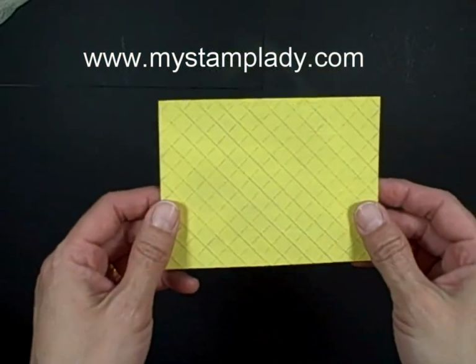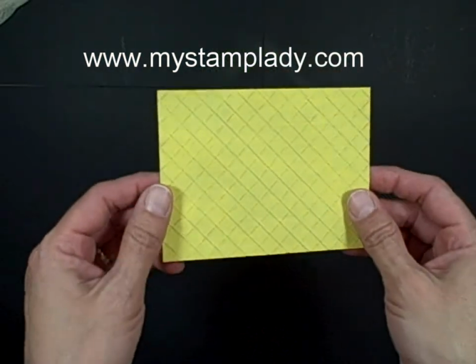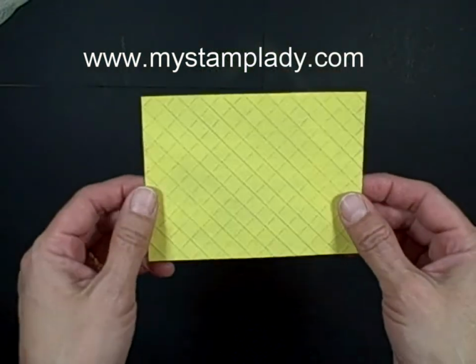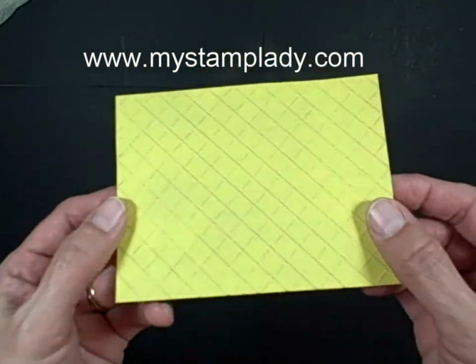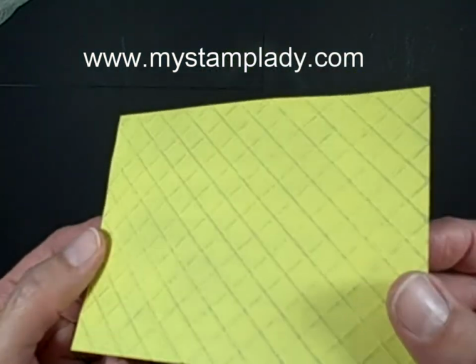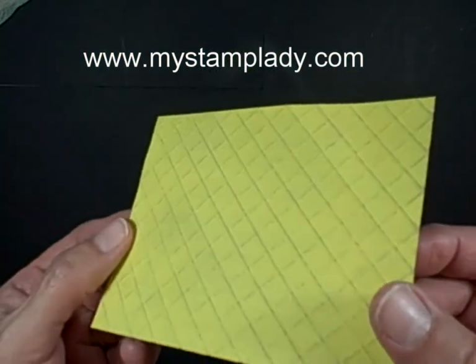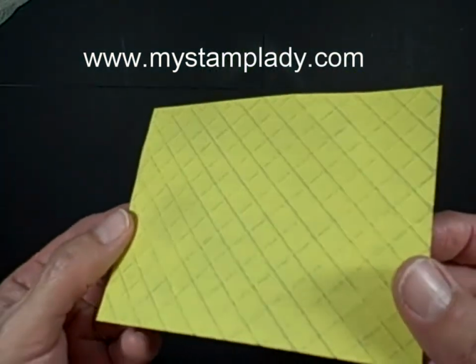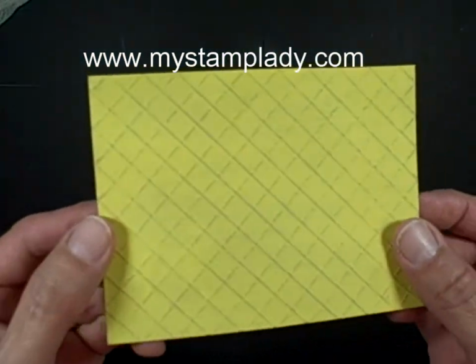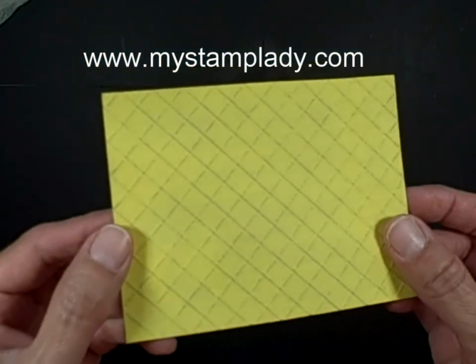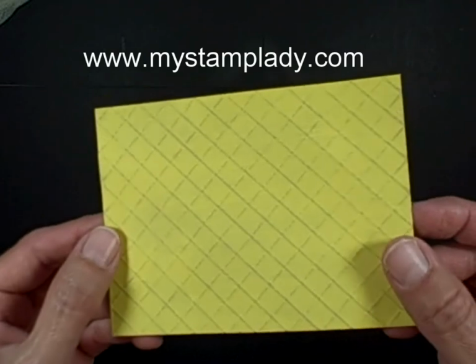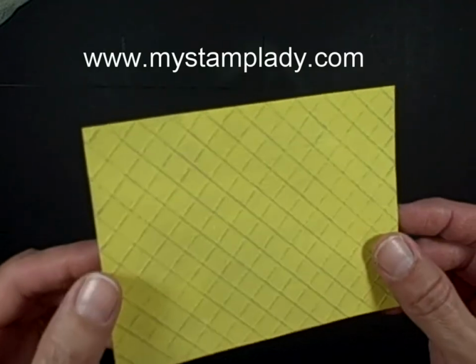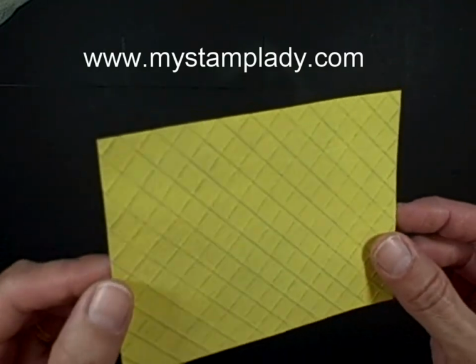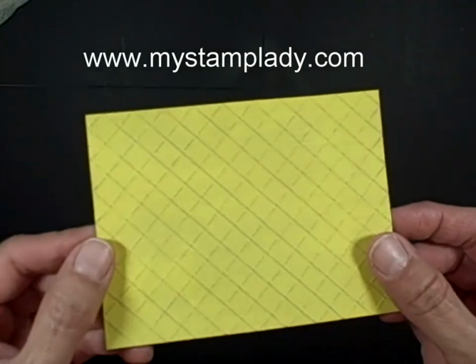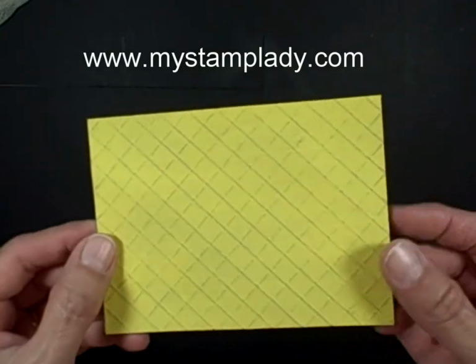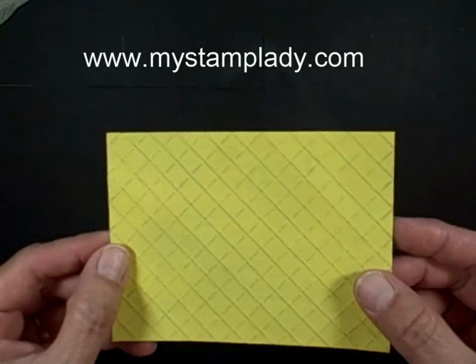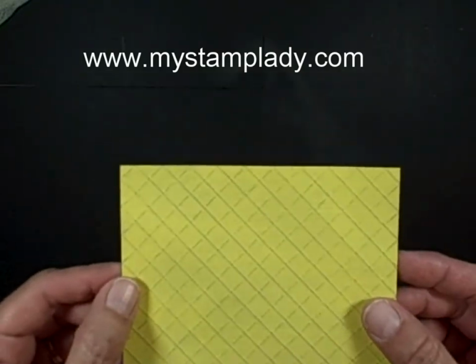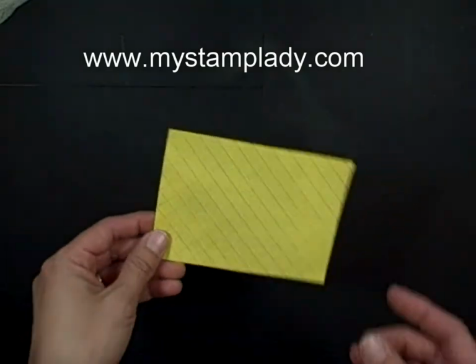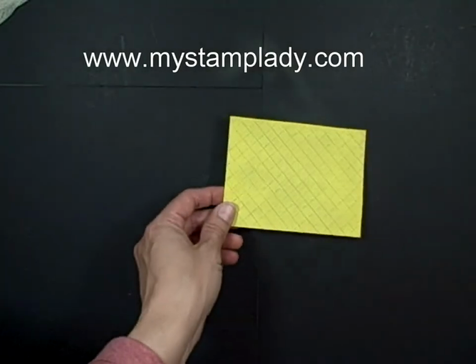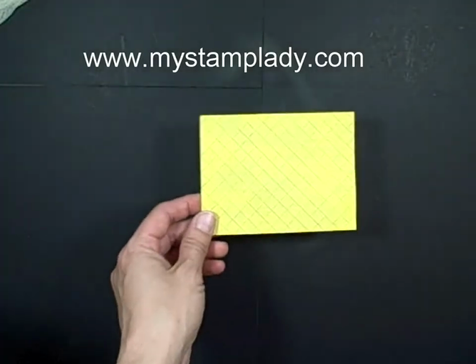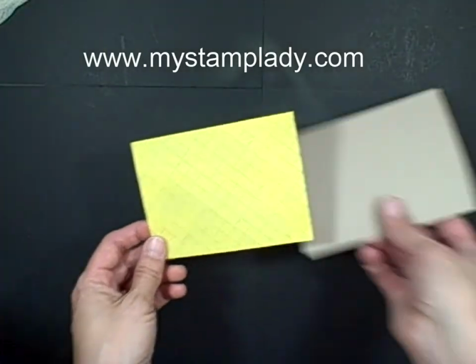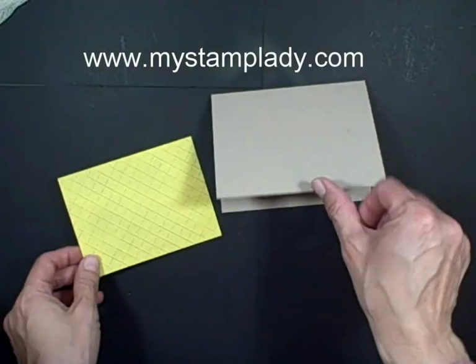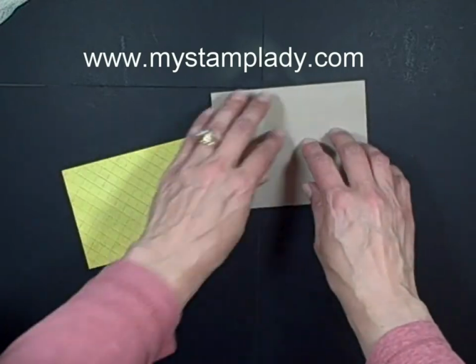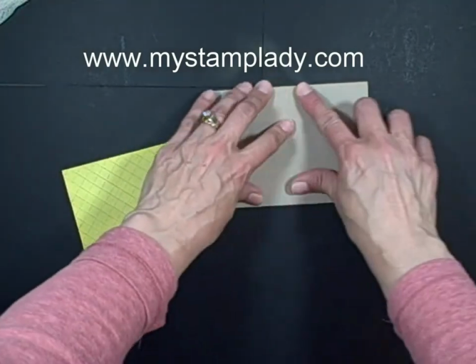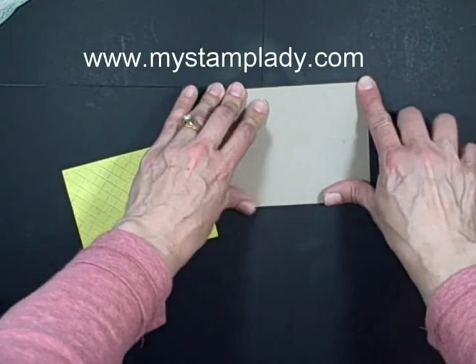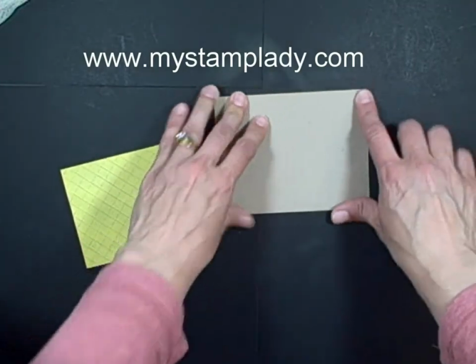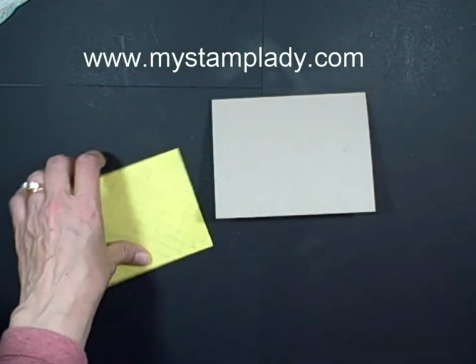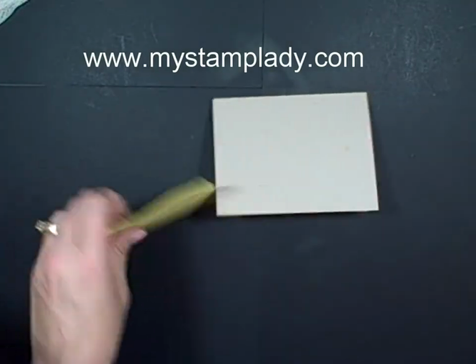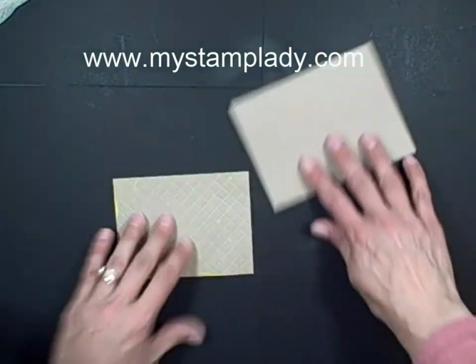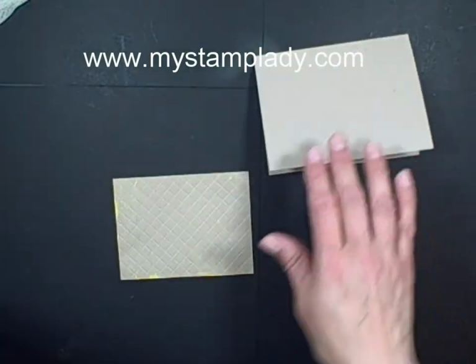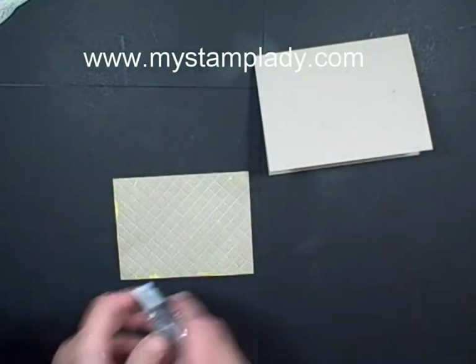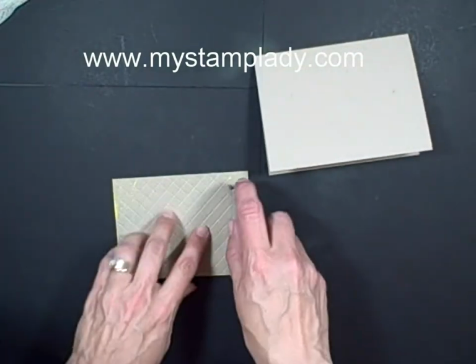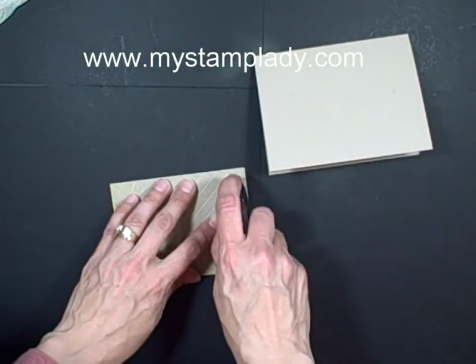I've sanded off what I would like from the top of those scored lines, so just sand it until you have the look you want. Take this background and with some adhesive I can just place this down.